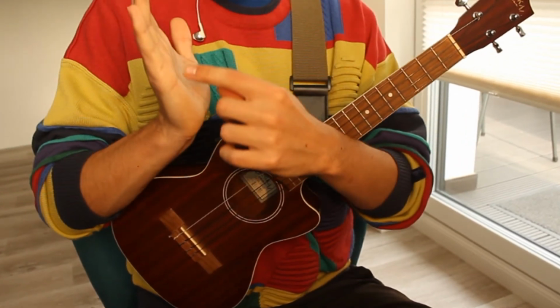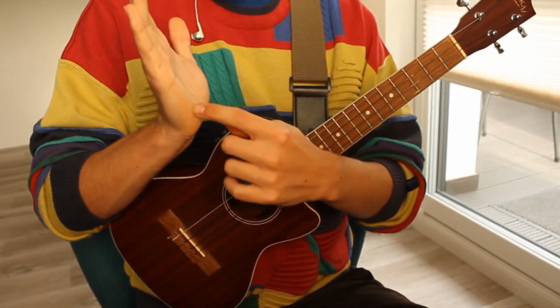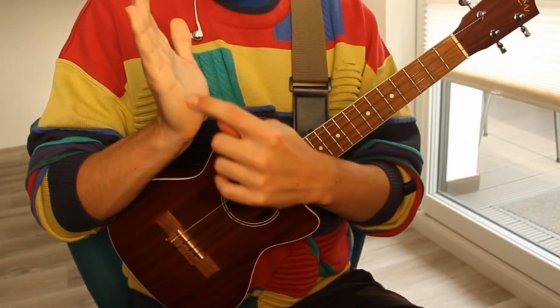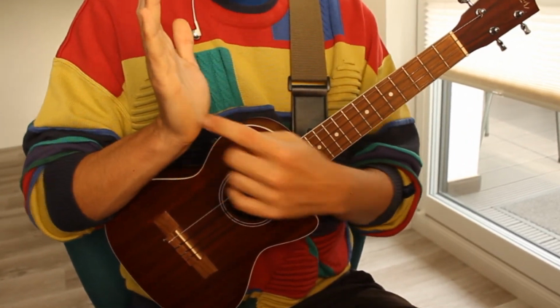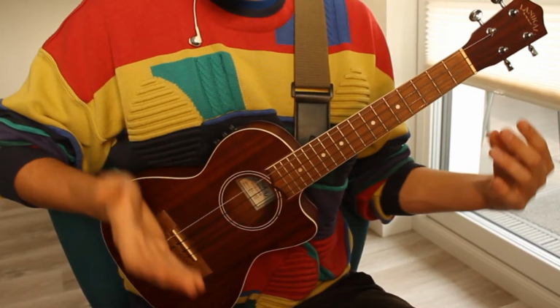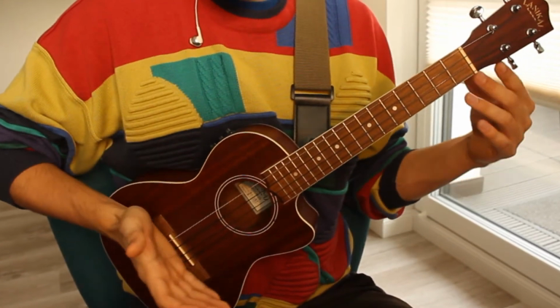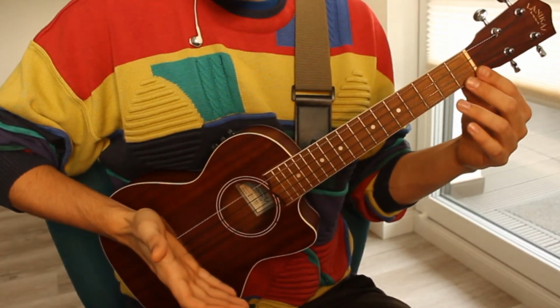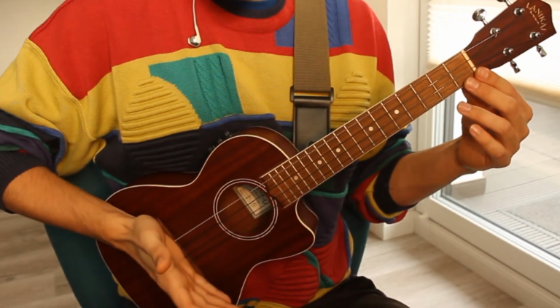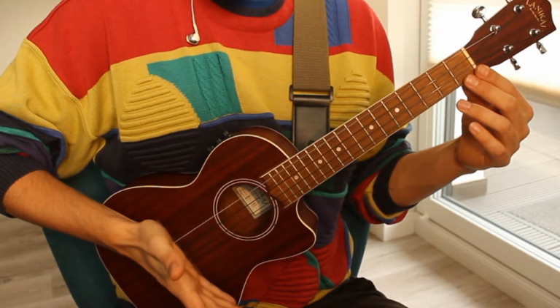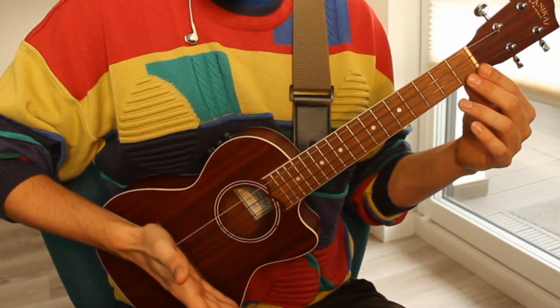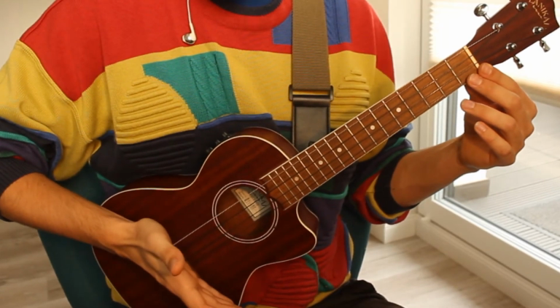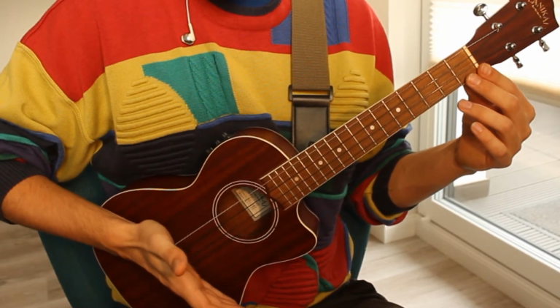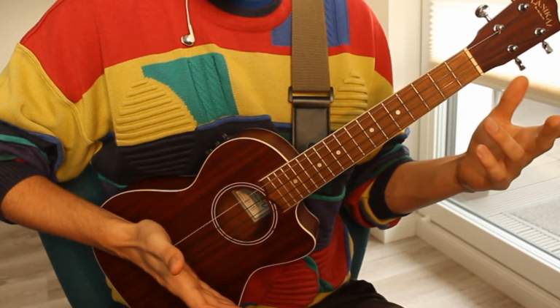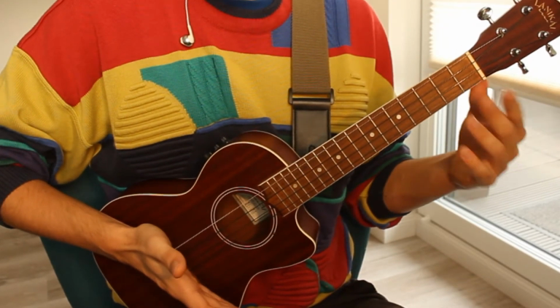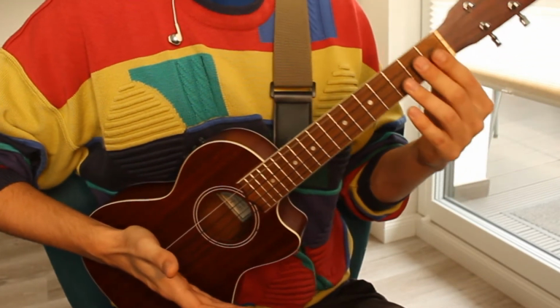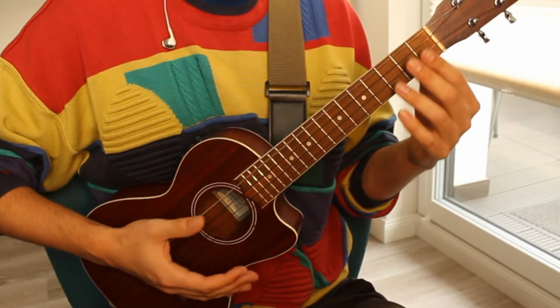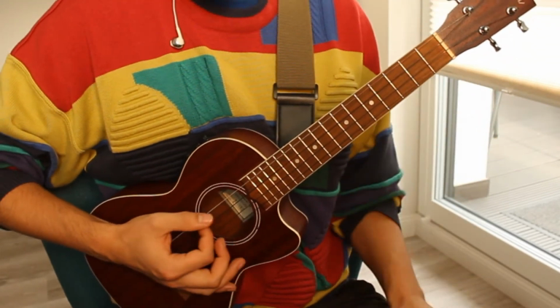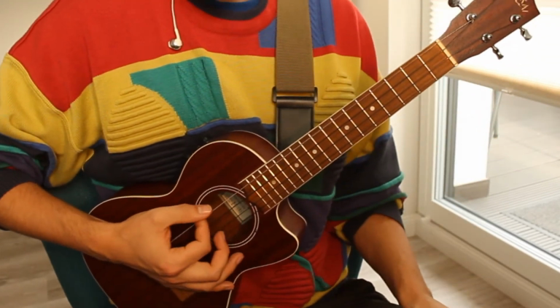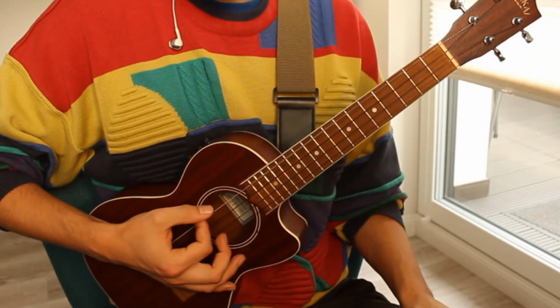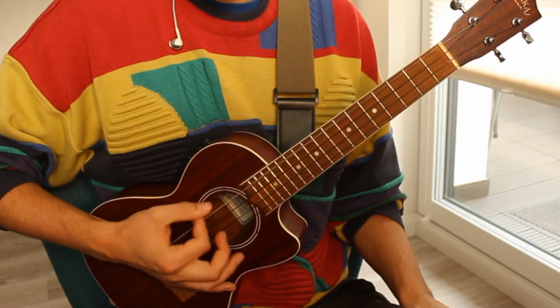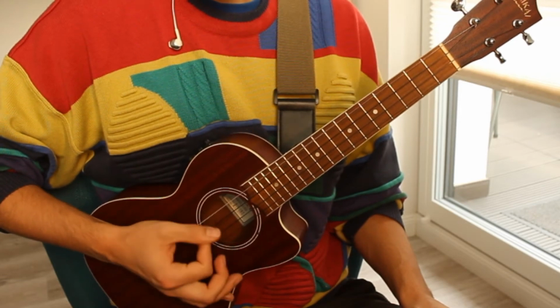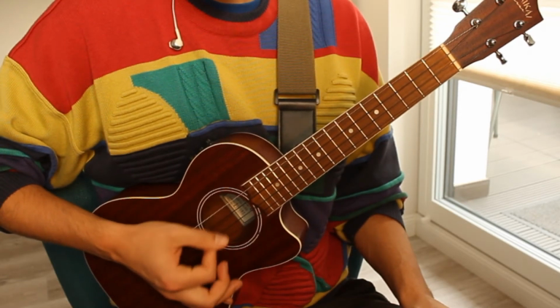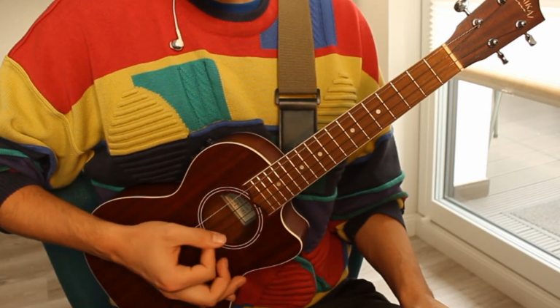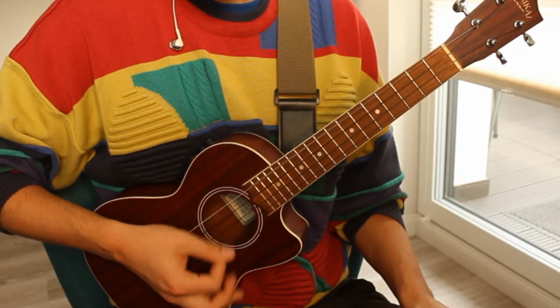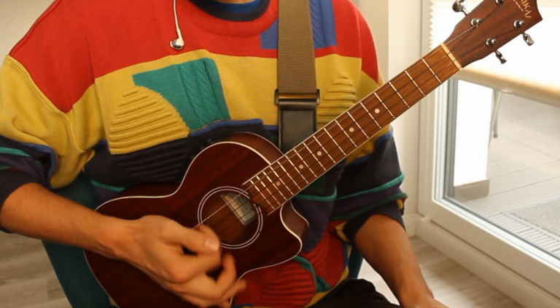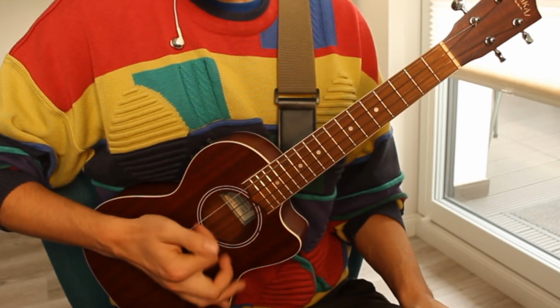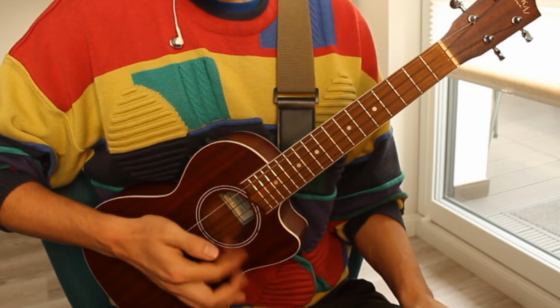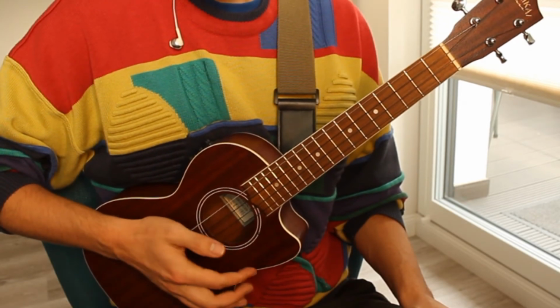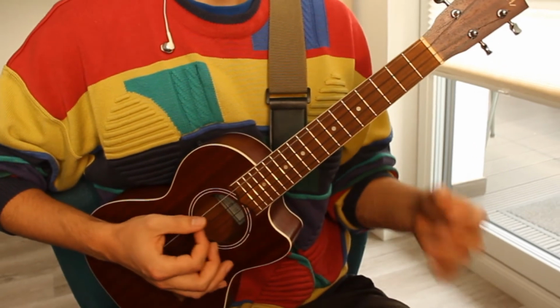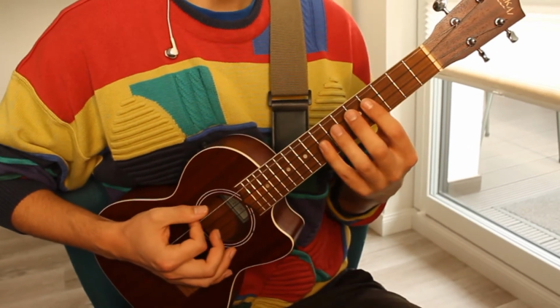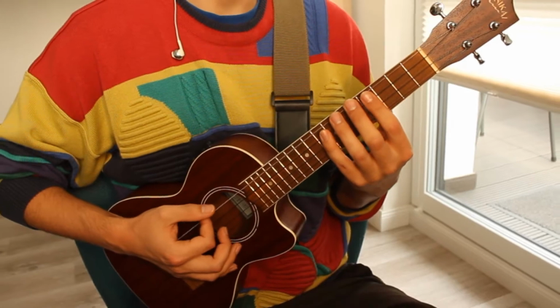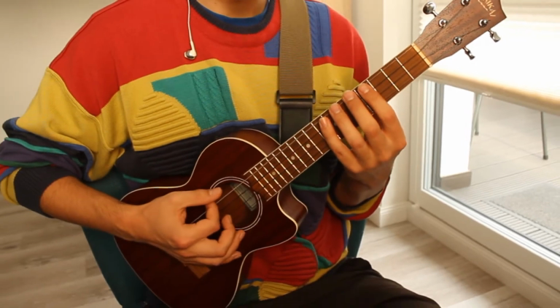You're gonna palm mute the riff. For palm muting, you would try to get this part of your hand right on the edge of the bridge and the beginning or end of the strings, so you don't get a full sound — like this. And then you just want to play the riff.